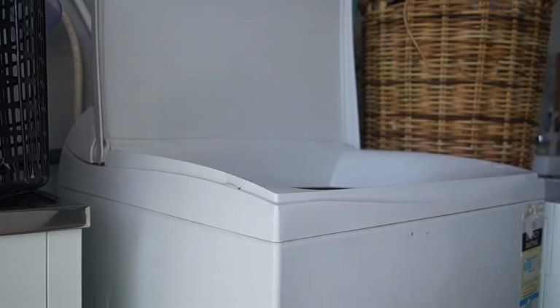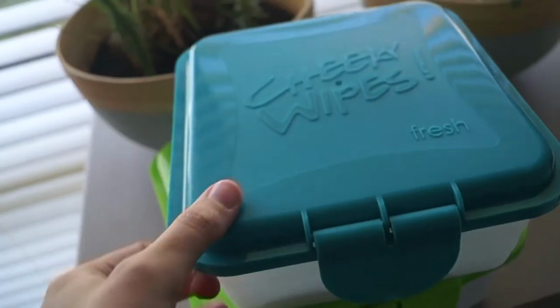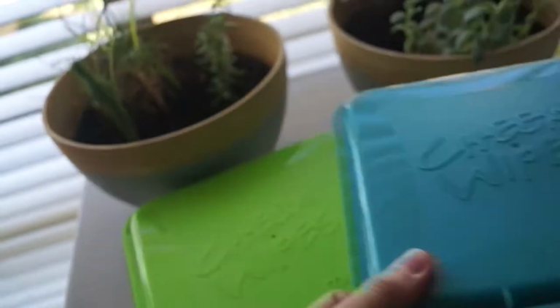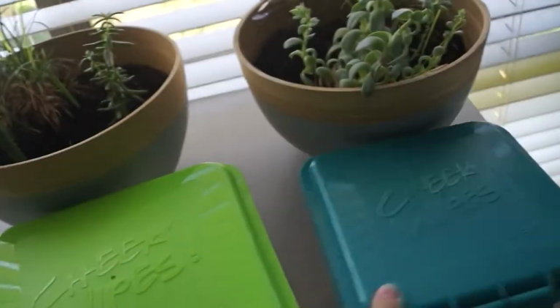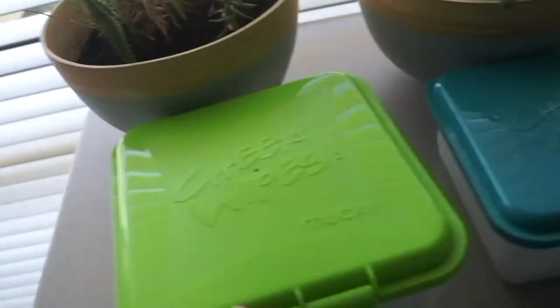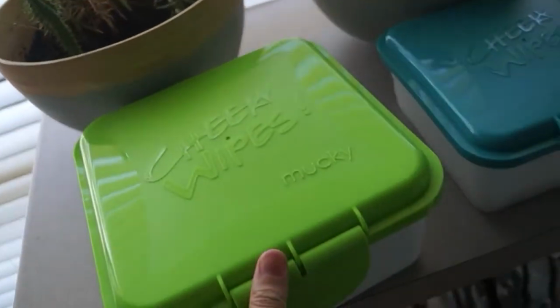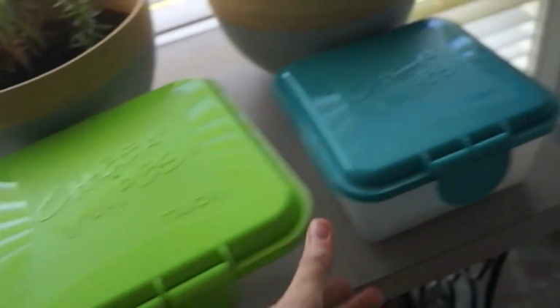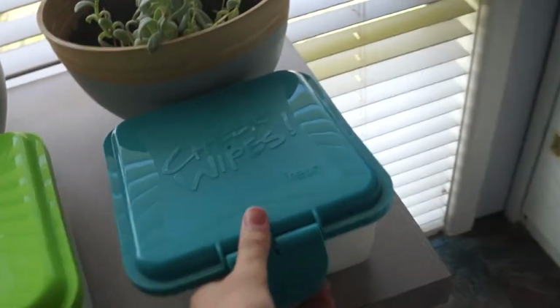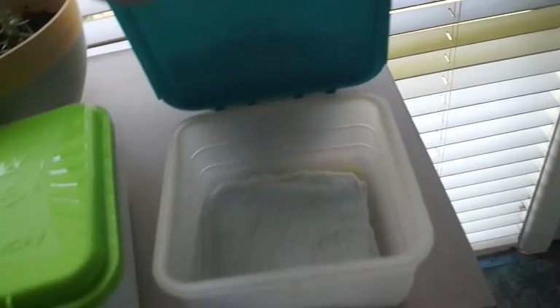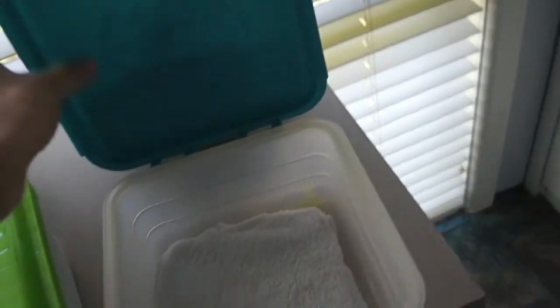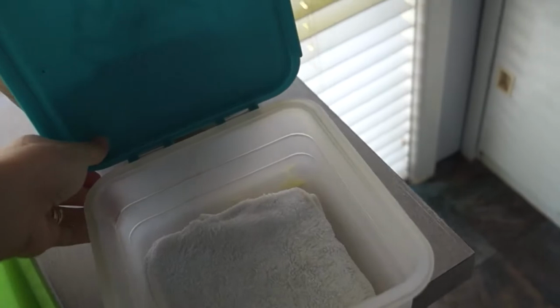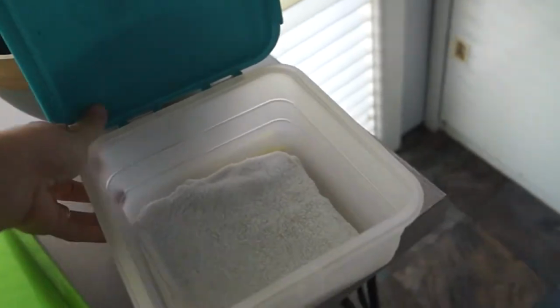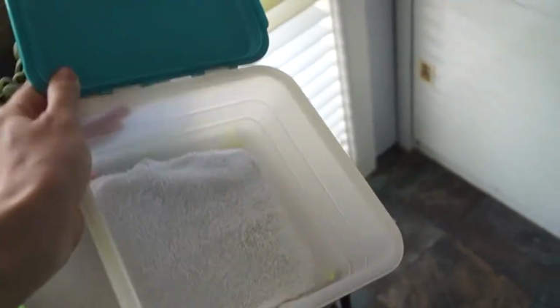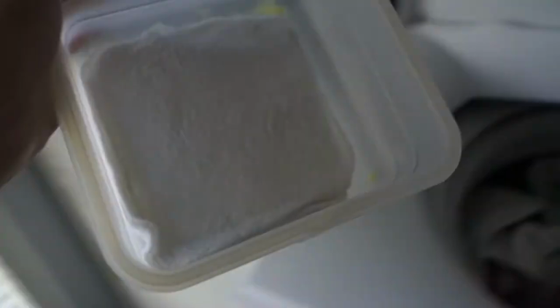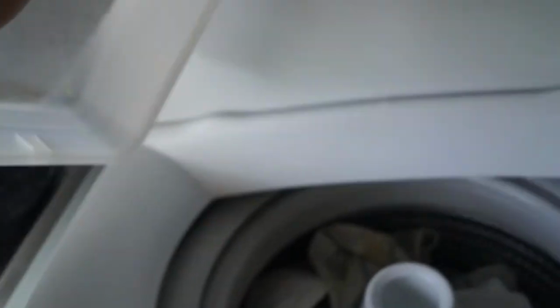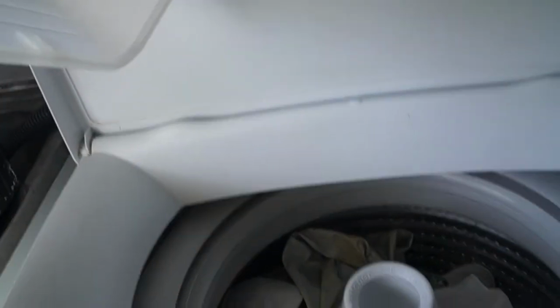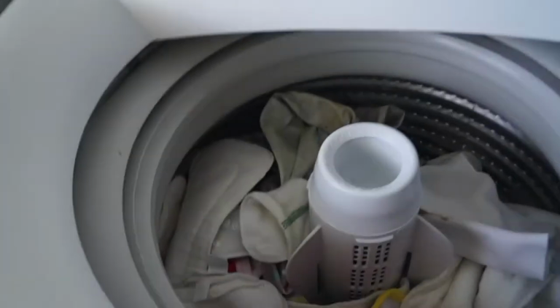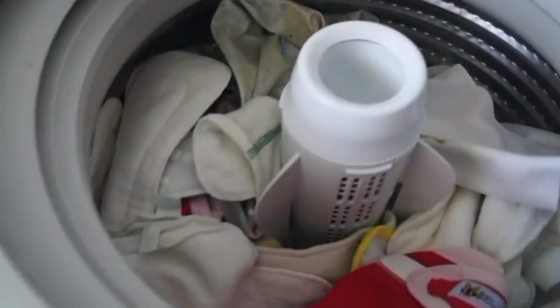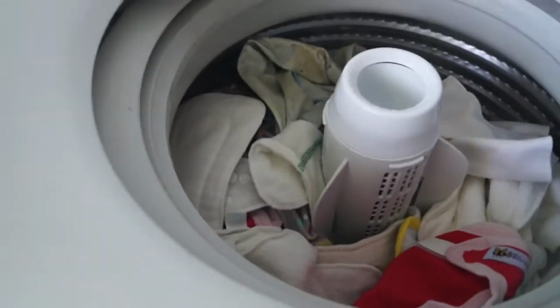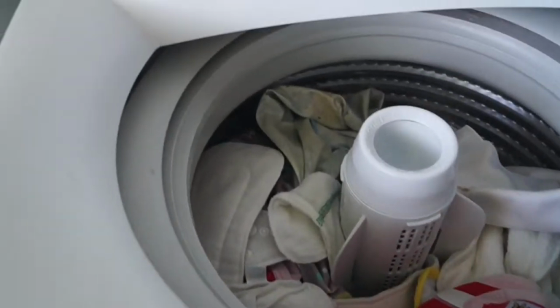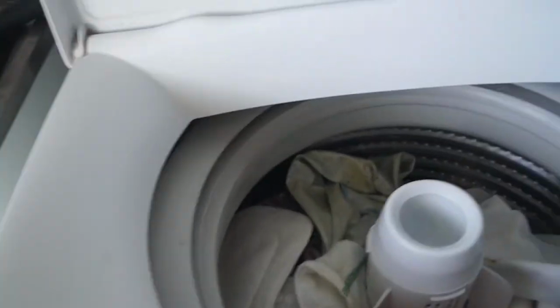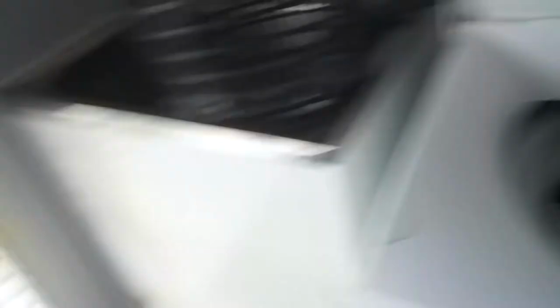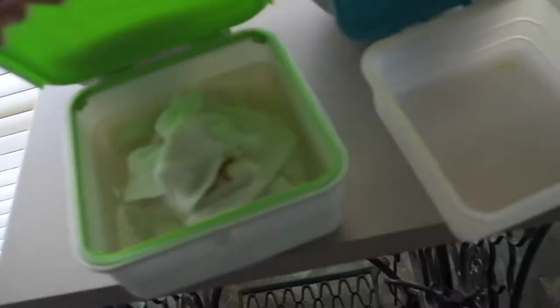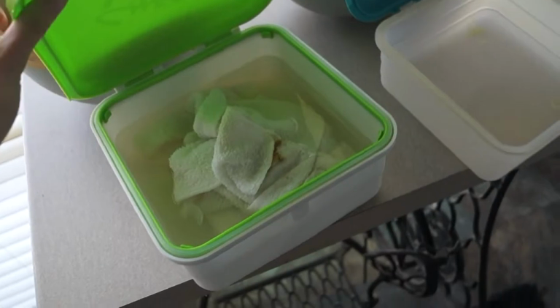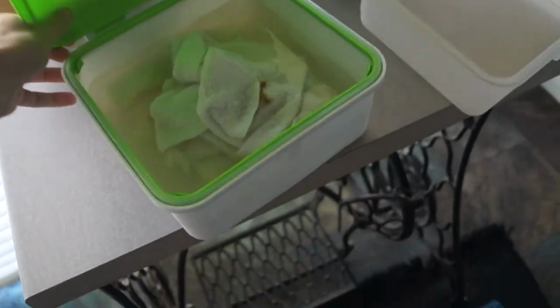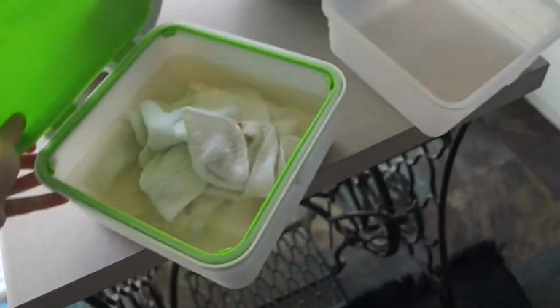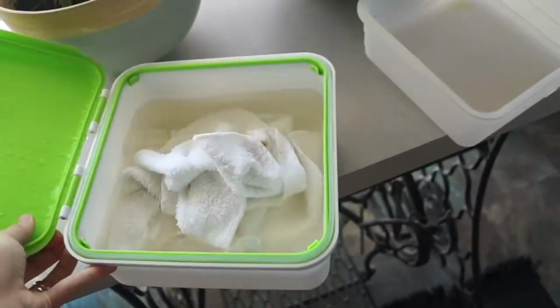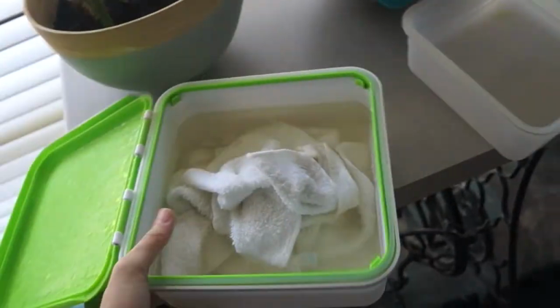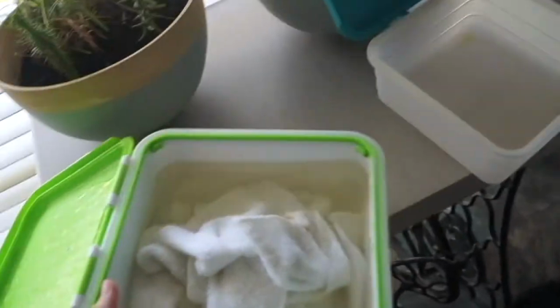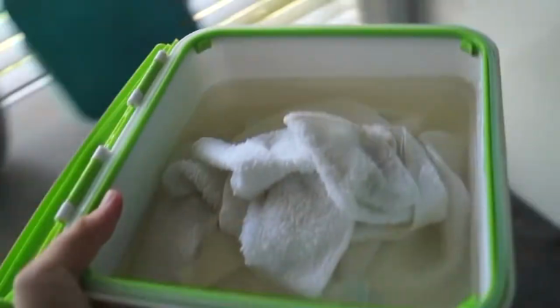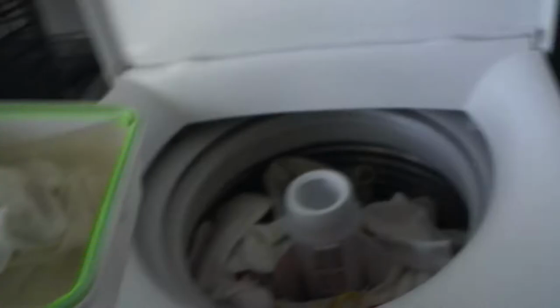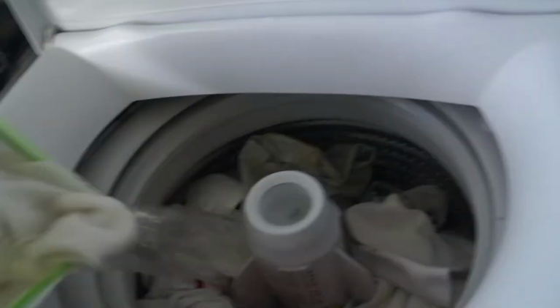We use cloth baby wipes too. I bought this kit which is very simple to use — probably a bit expensive up front but worth it for the convenience. I add what is left from the kit, both clean and dirty, to the wash.